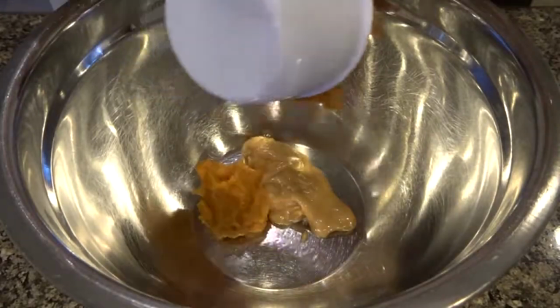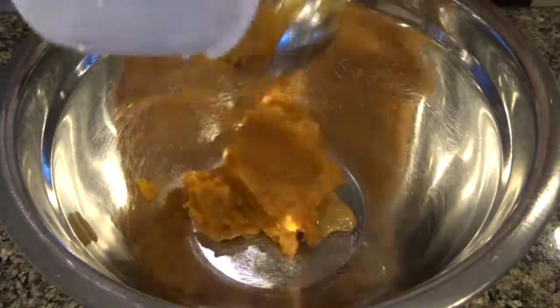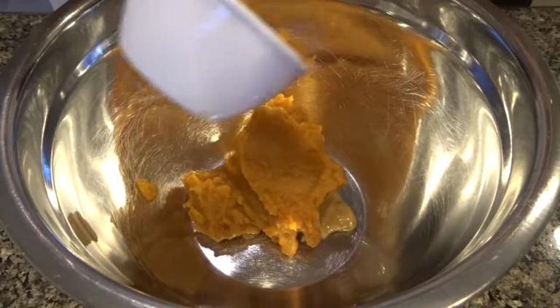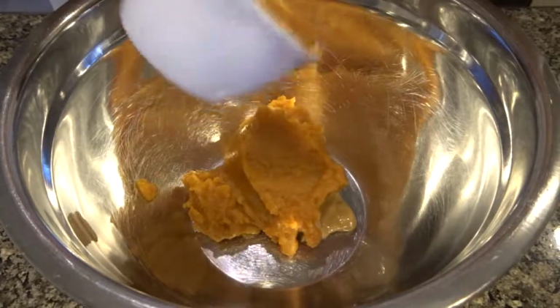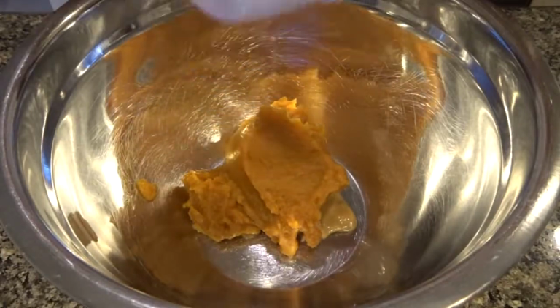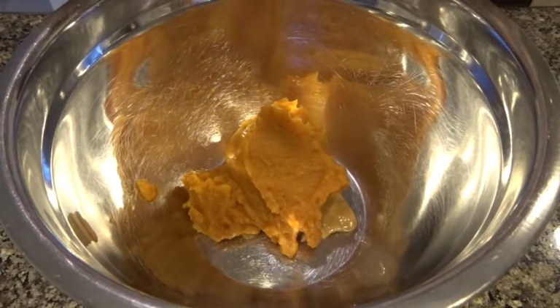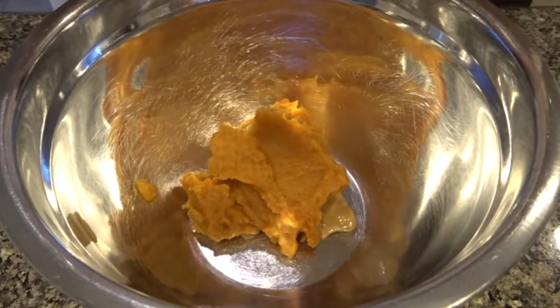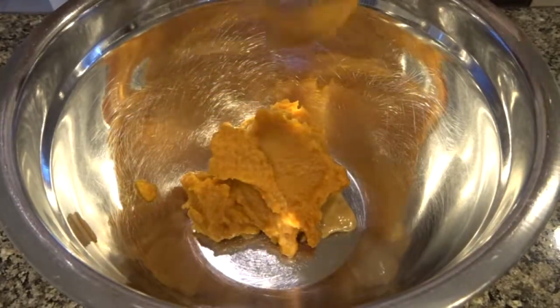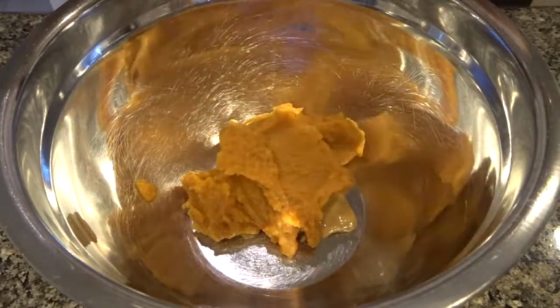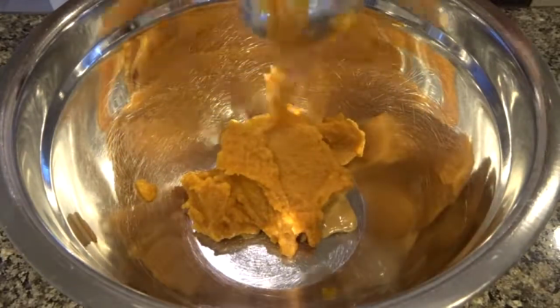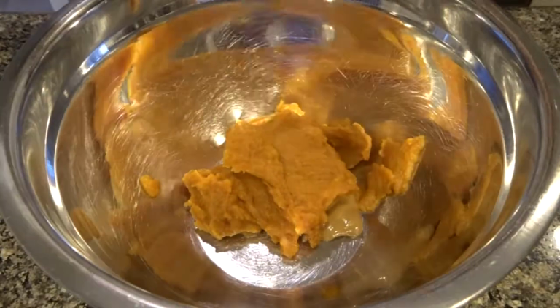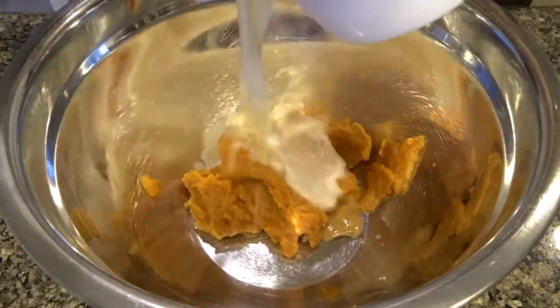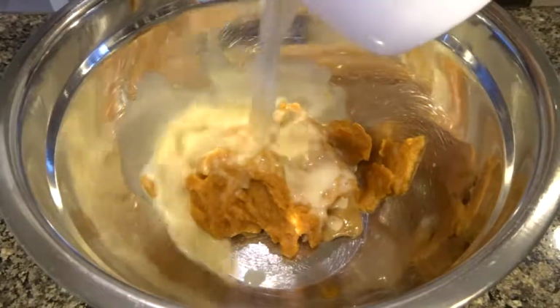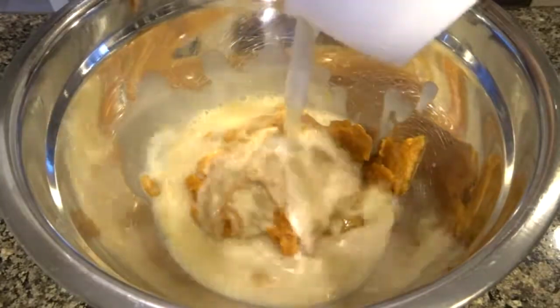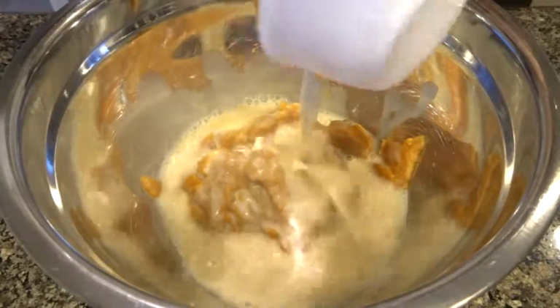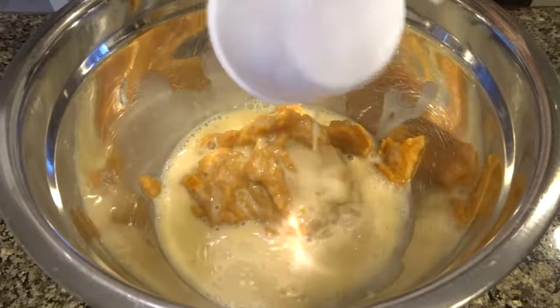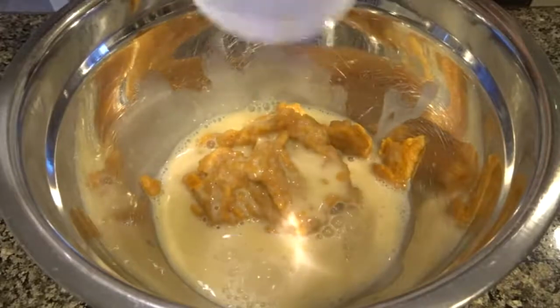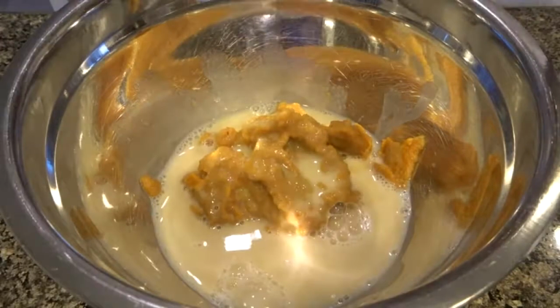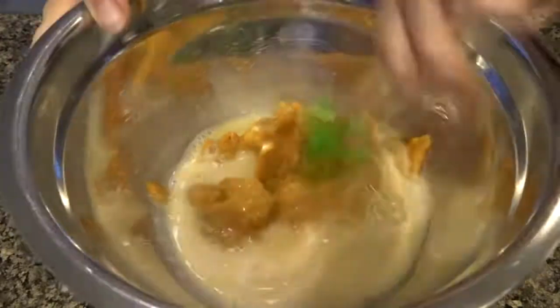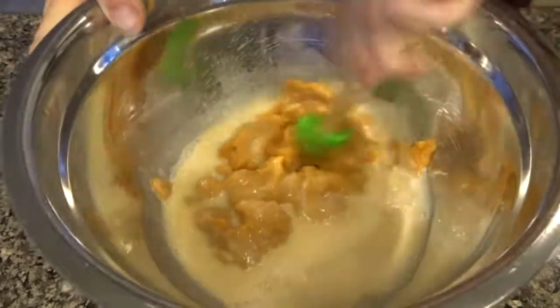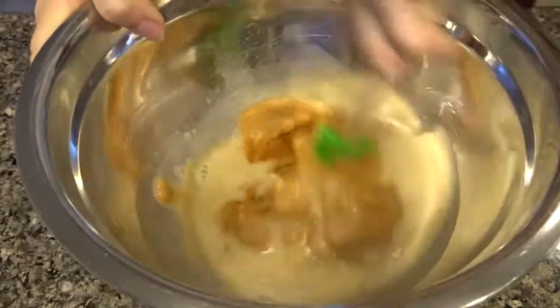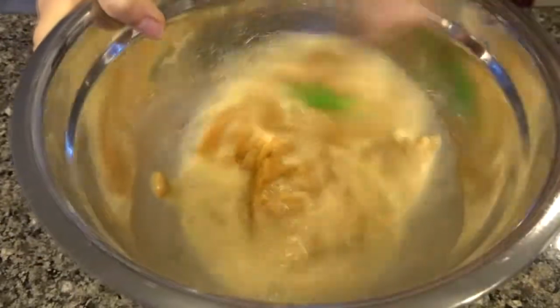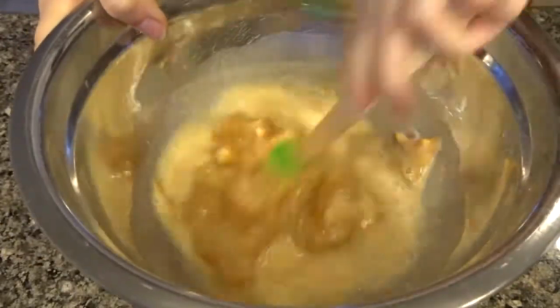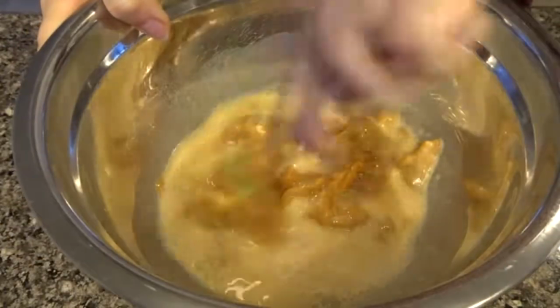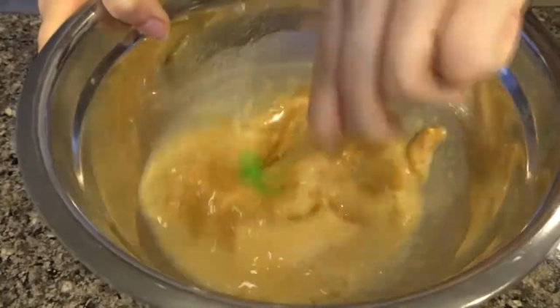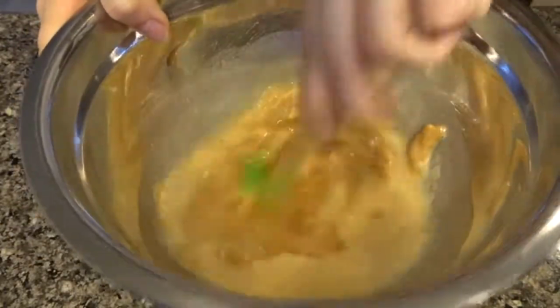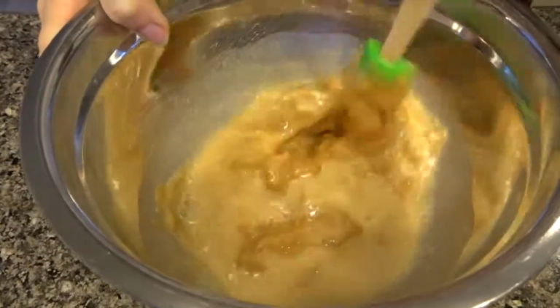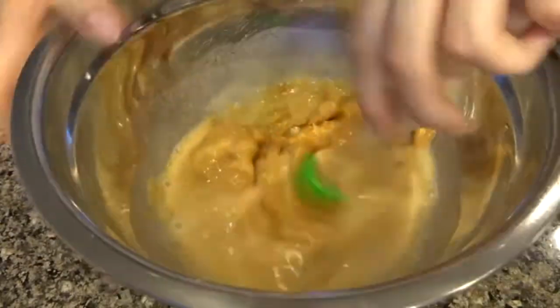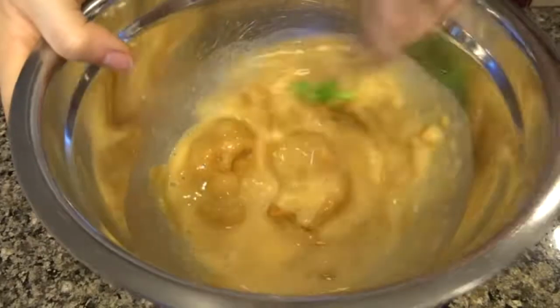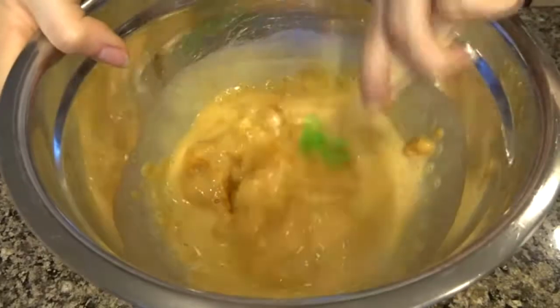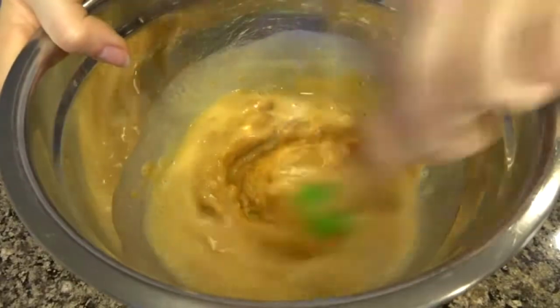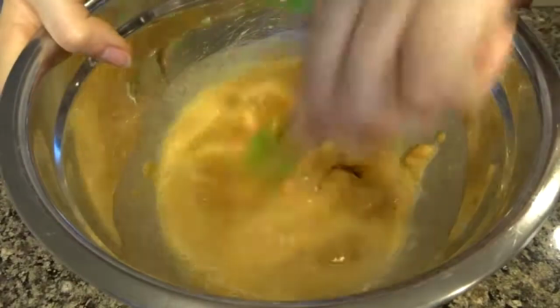Then three quarters of a cup of pumpkin puree — you want to make sure you use pure pumpkin and not pumpkin pie filling. And three quarters of a cup of any unsweetened non-dairy milk that you prefer; I just used almond milk.